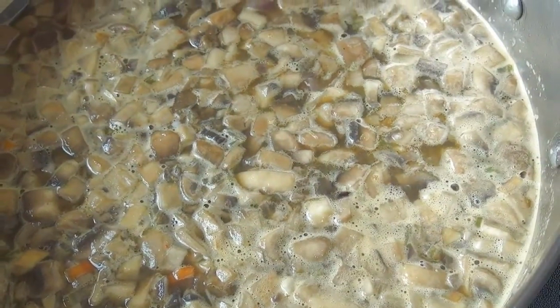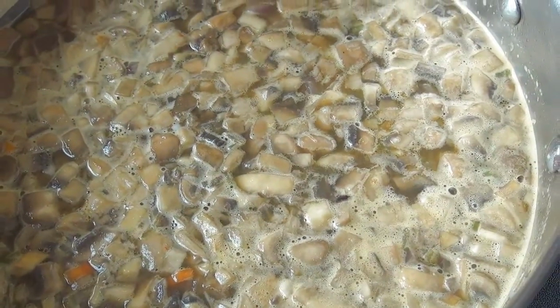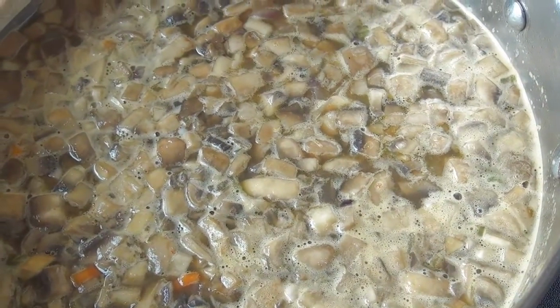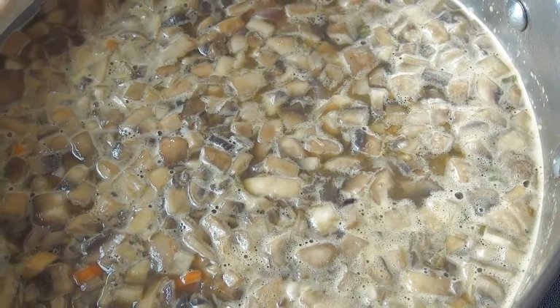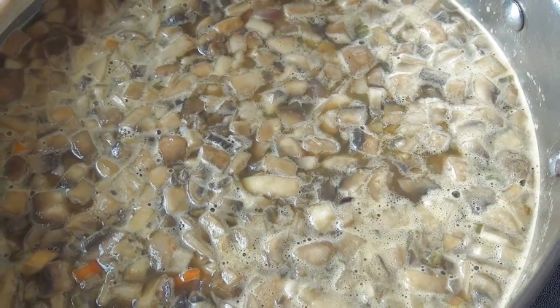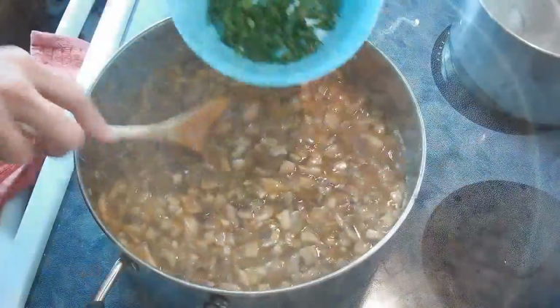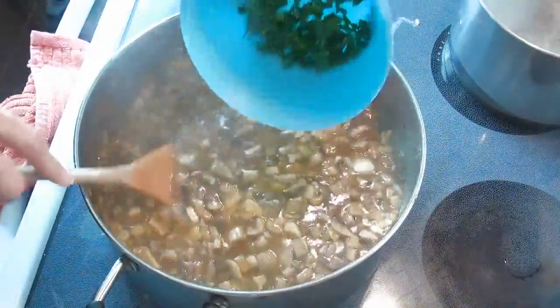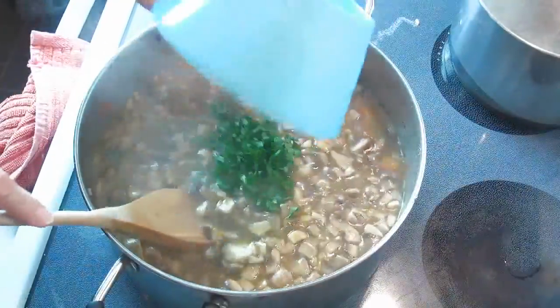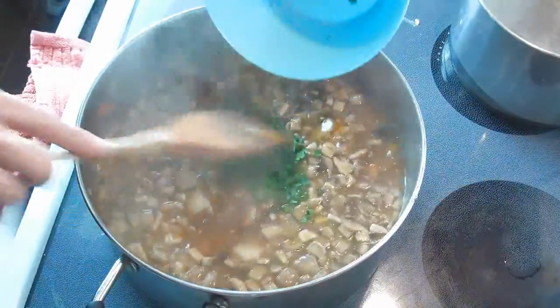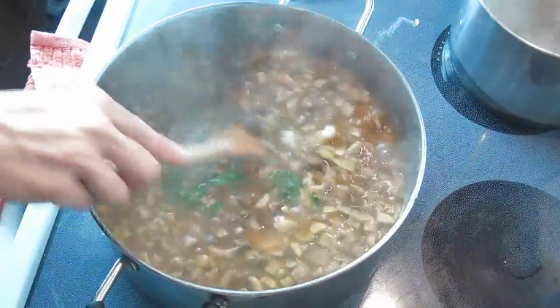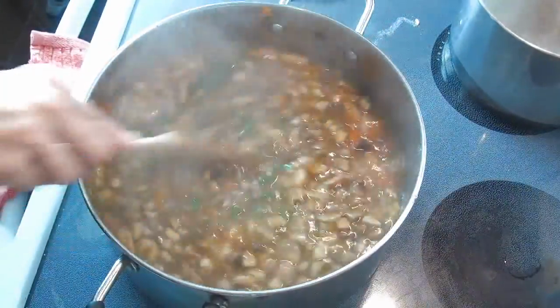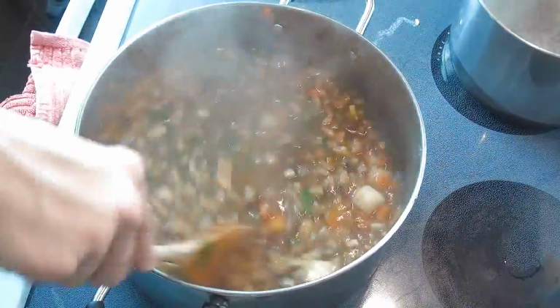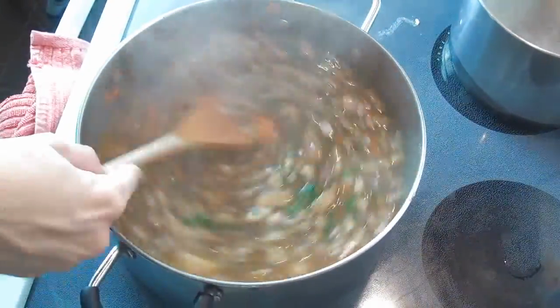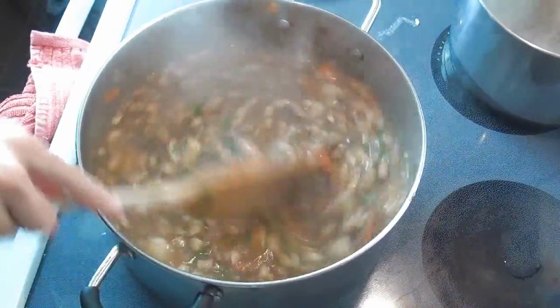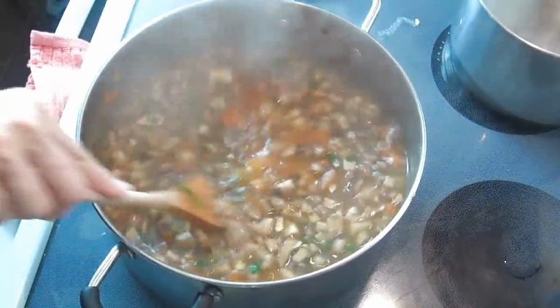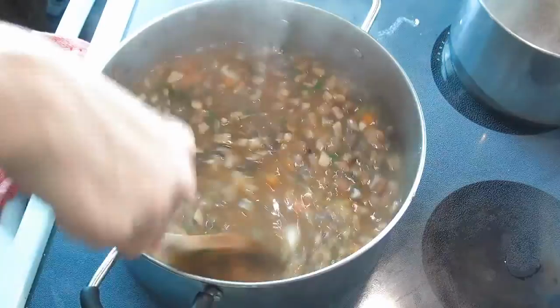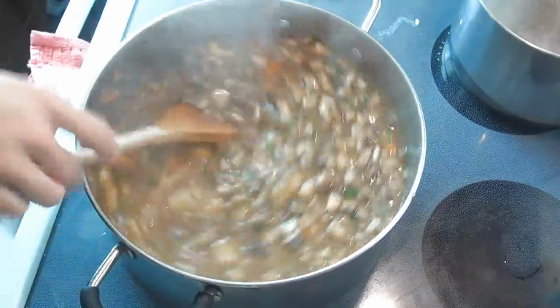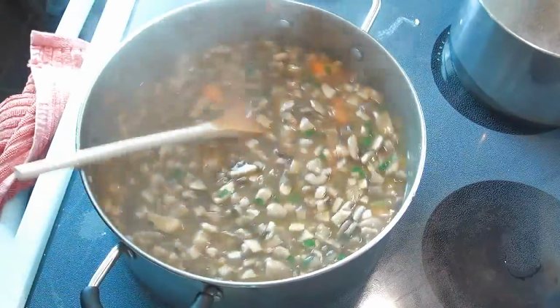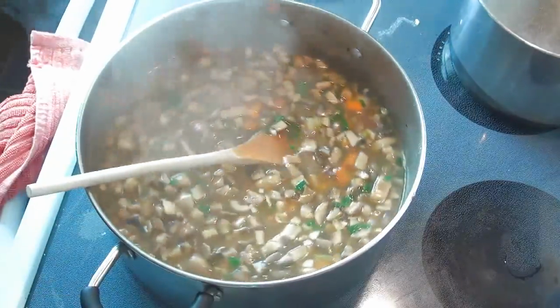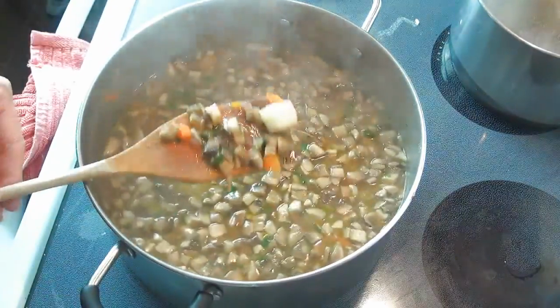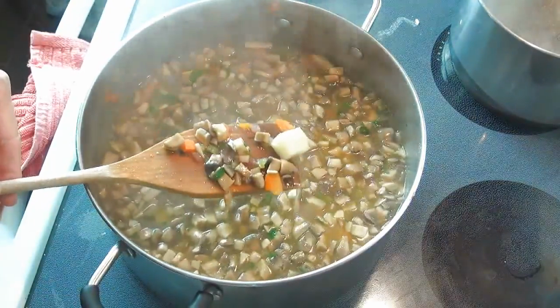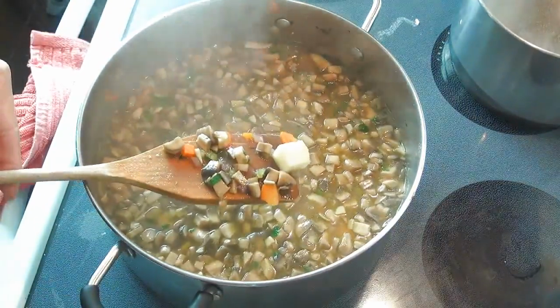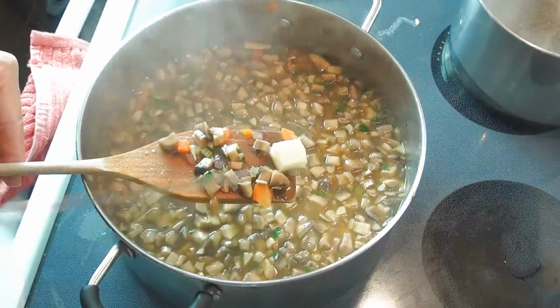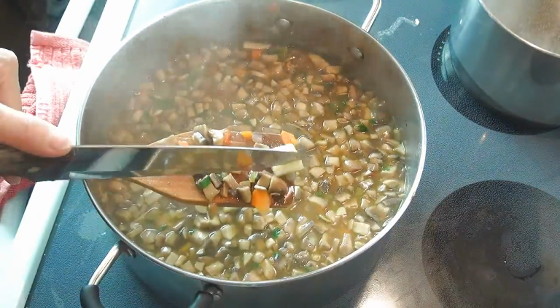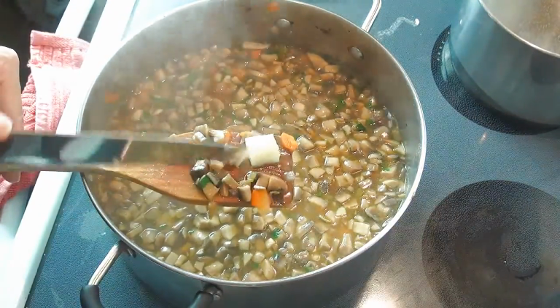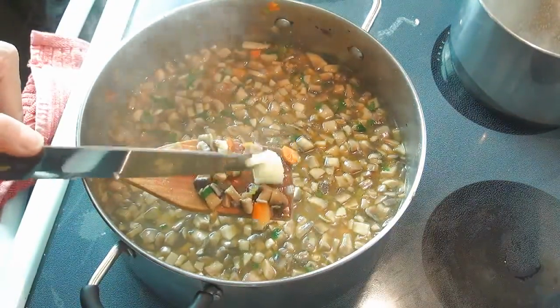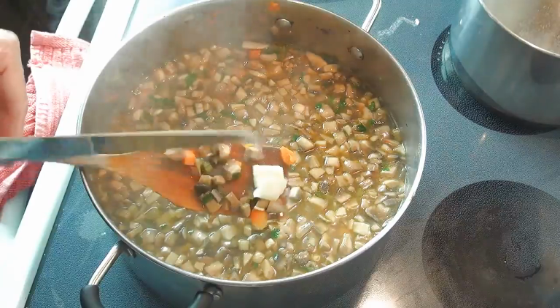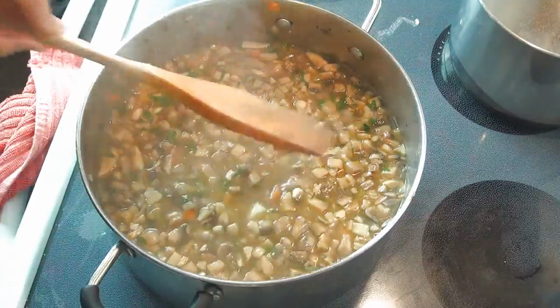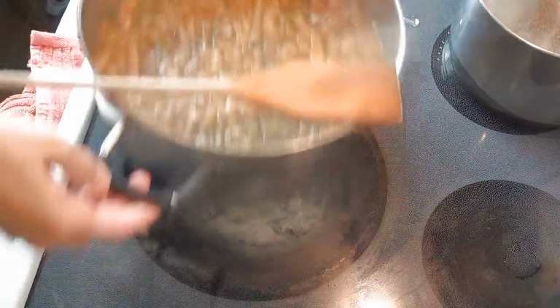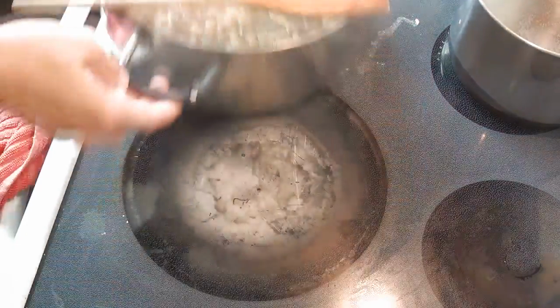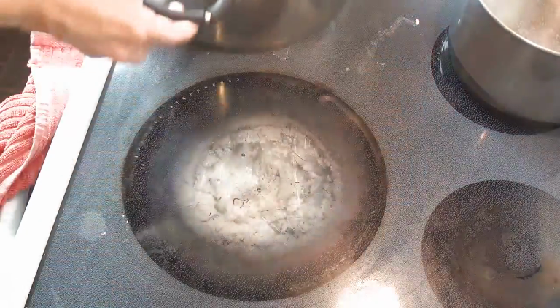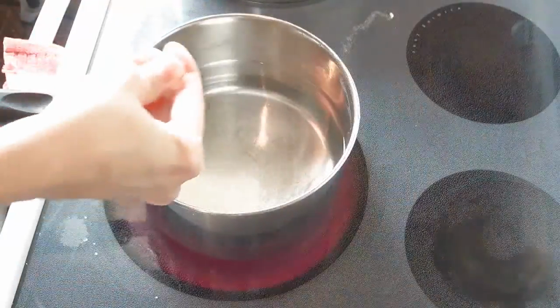You can see it's starting to bubble there. Now I'm adding my chopped parsley. Check the potatoes, and if they are done you're ready to go — we can remove this from the heat.